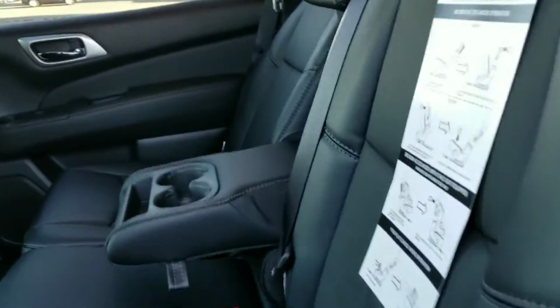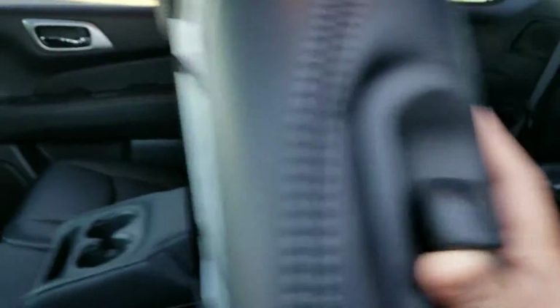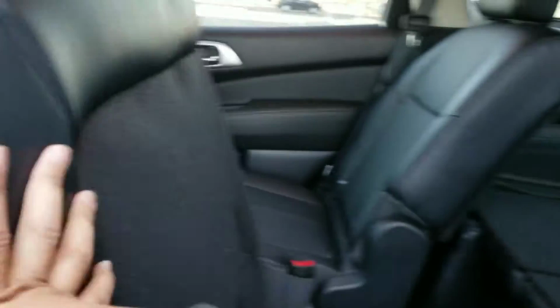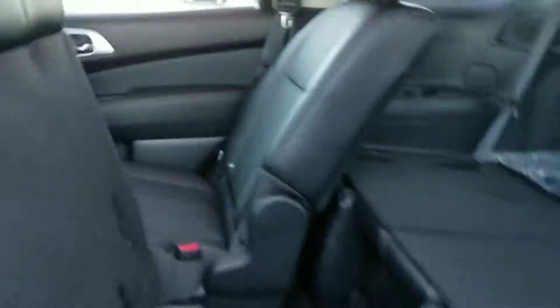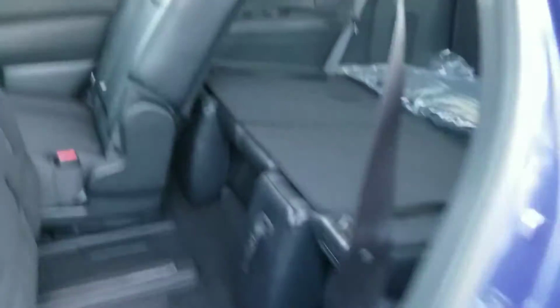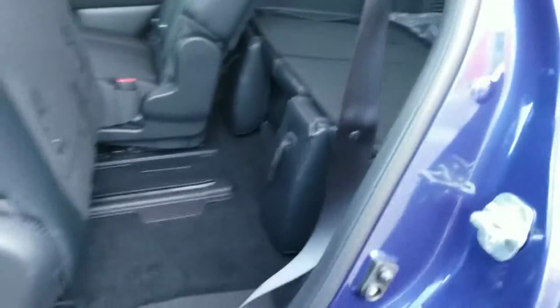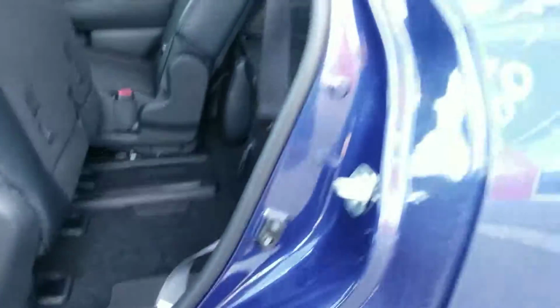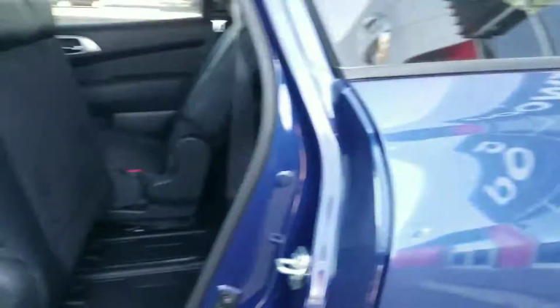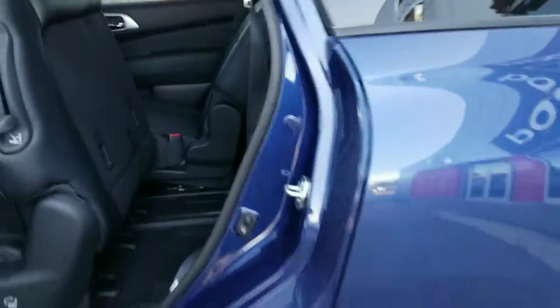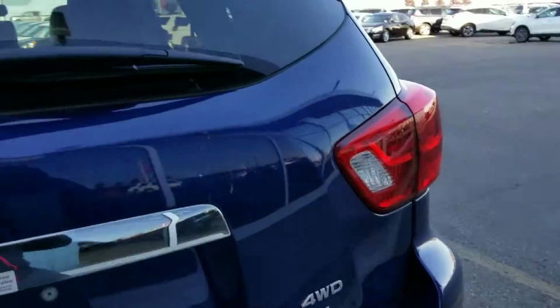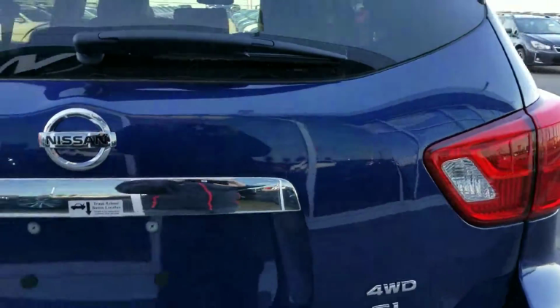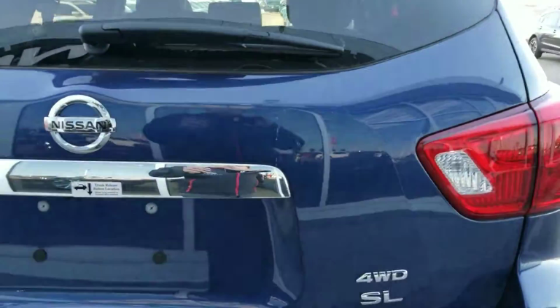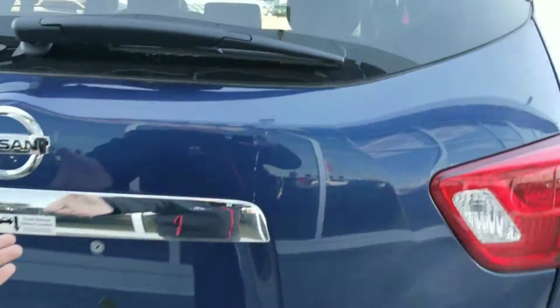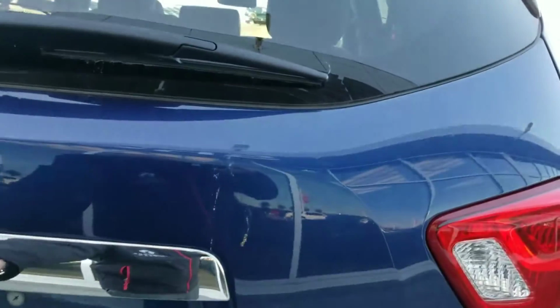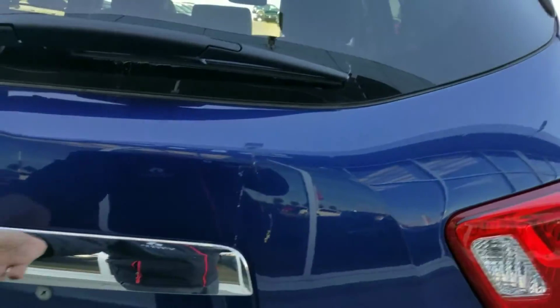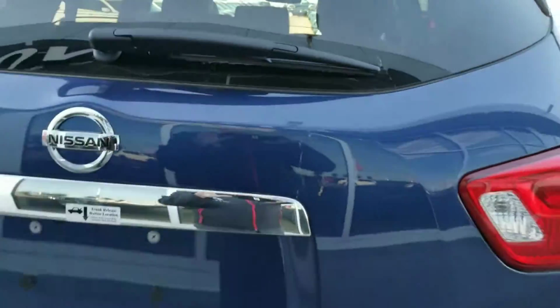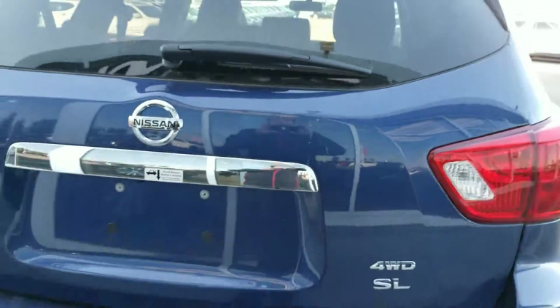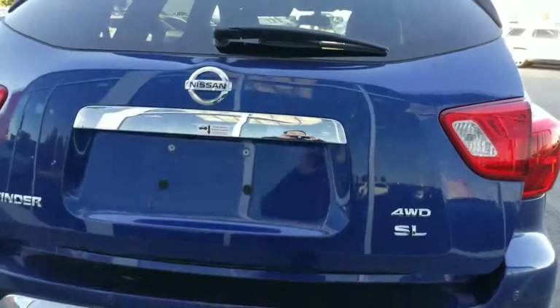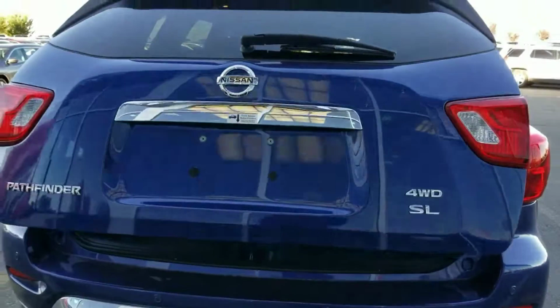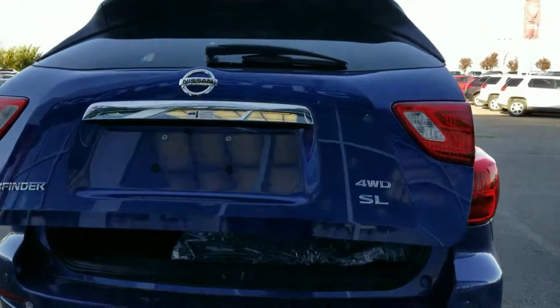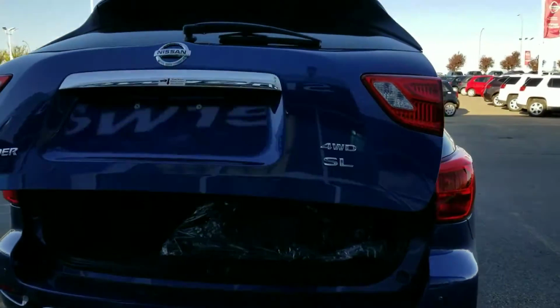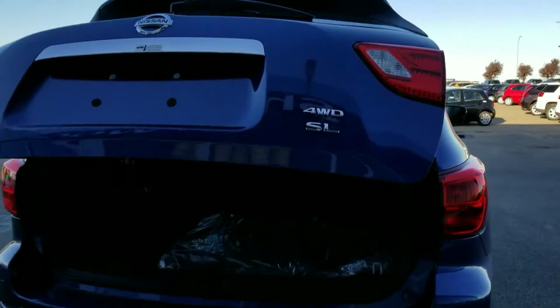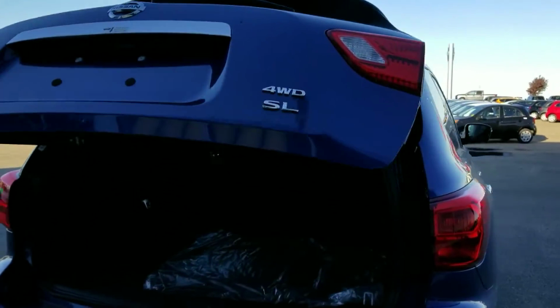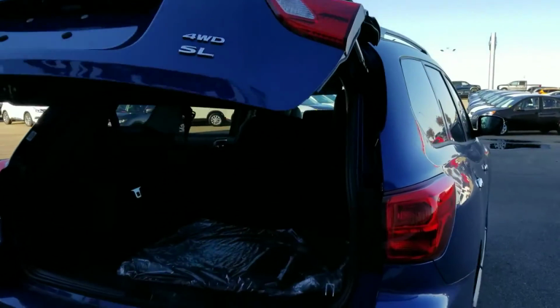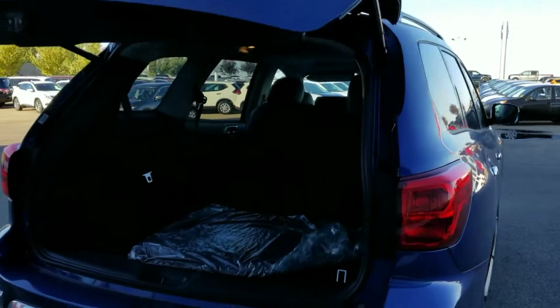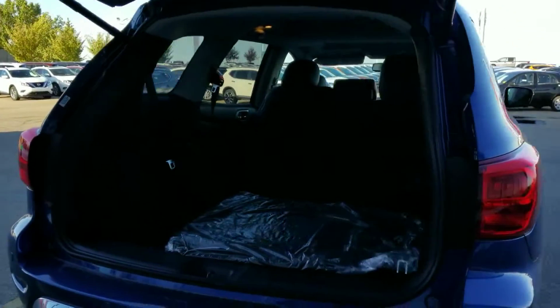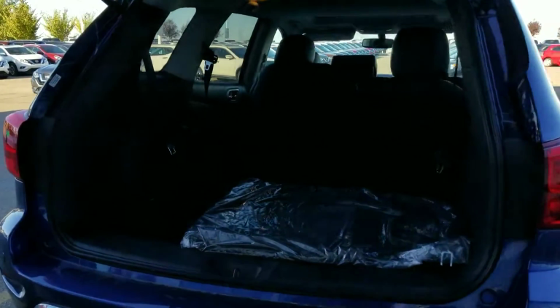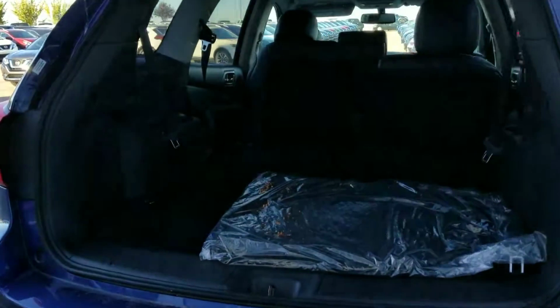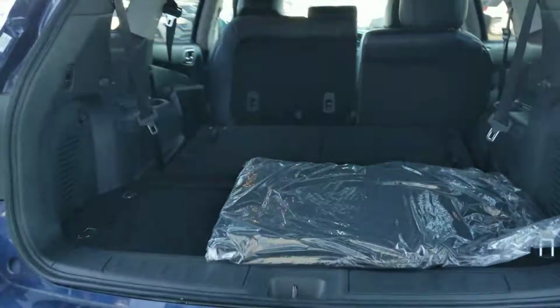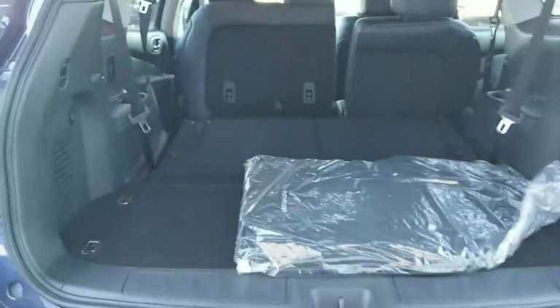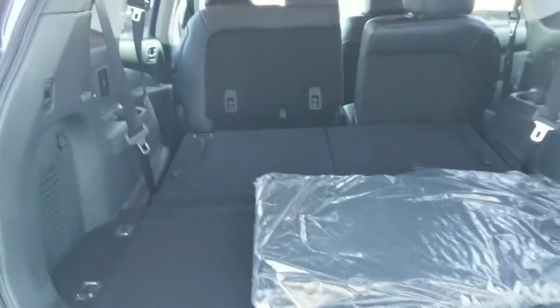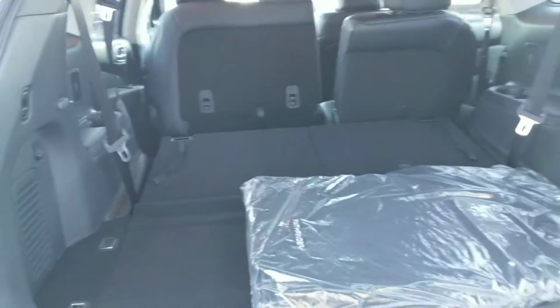The sliding seats give you lots of room to get into the back. This one also comes with your power liftgate, which is part of the SL package. You can fold the seats flat and have tons of cargo space.